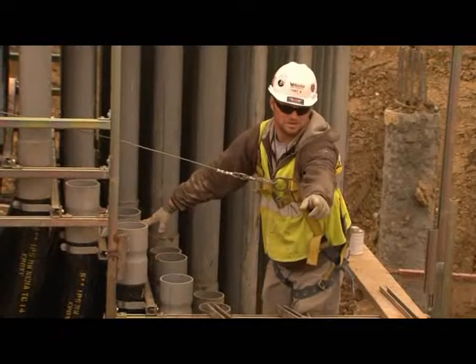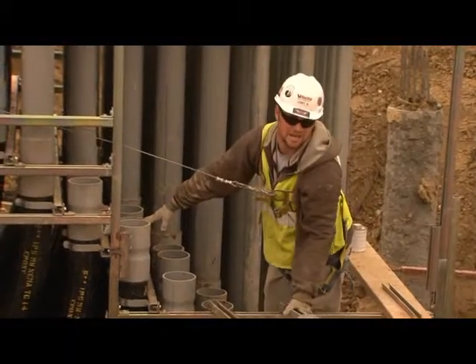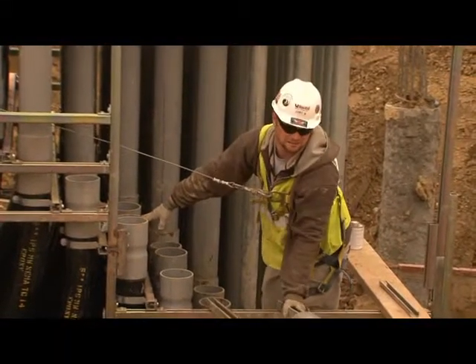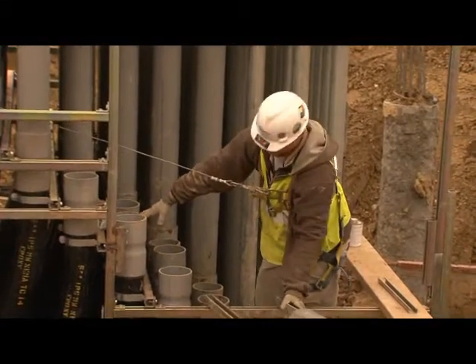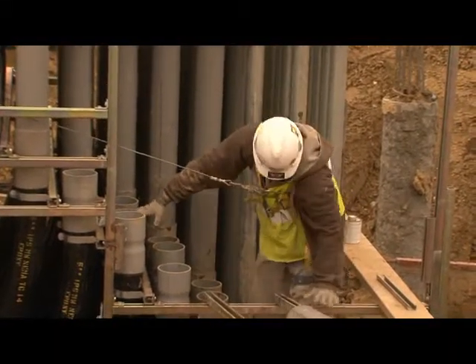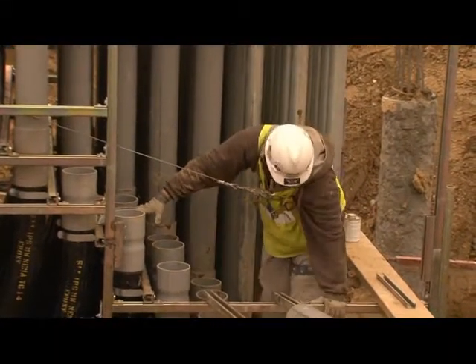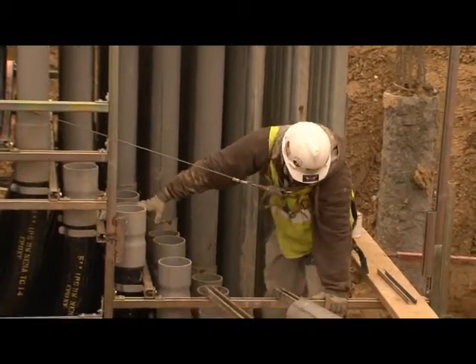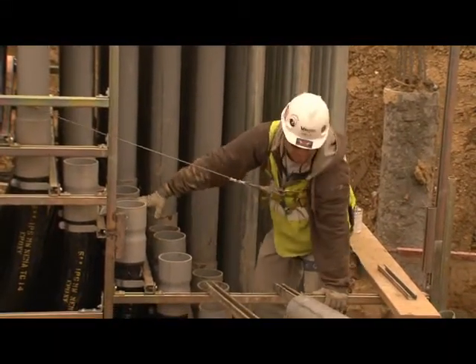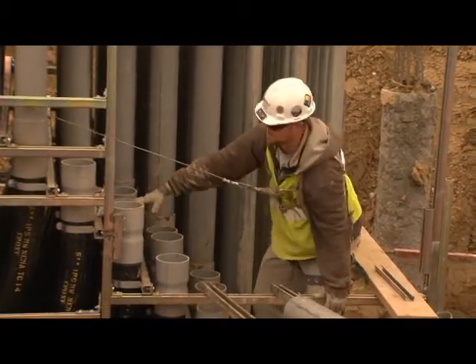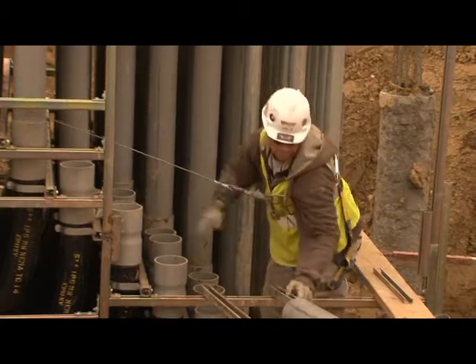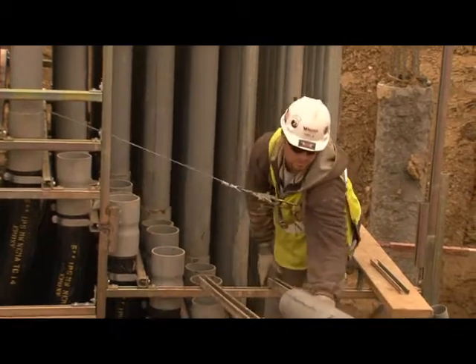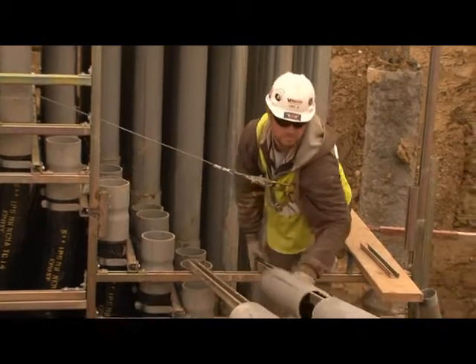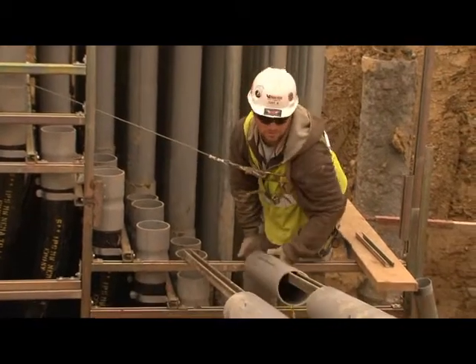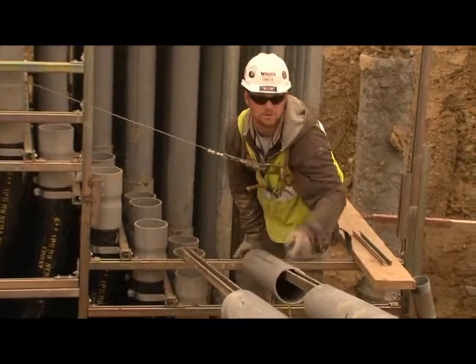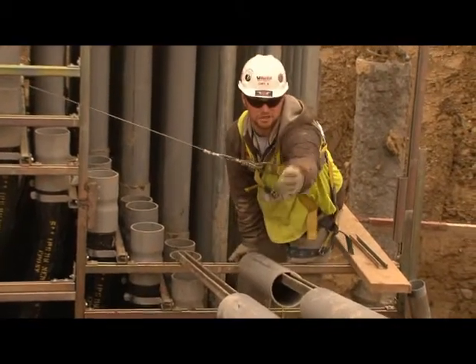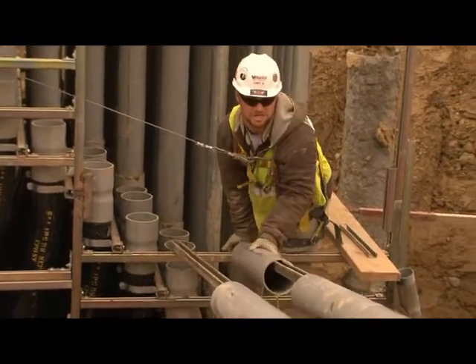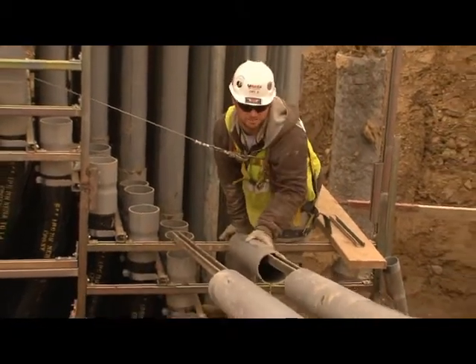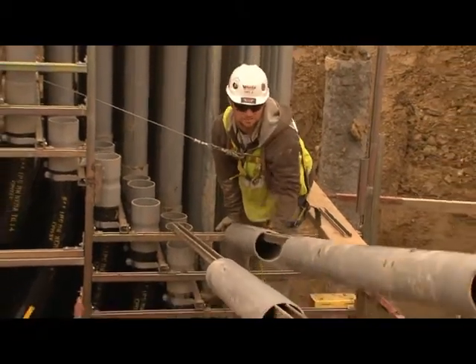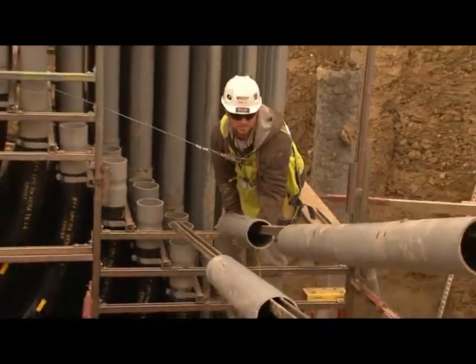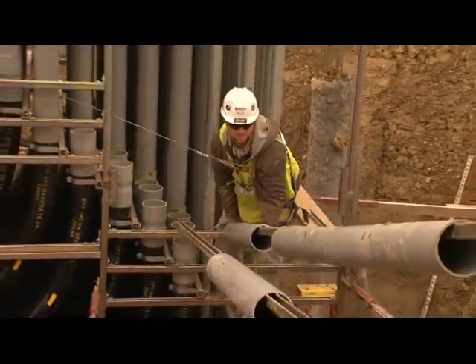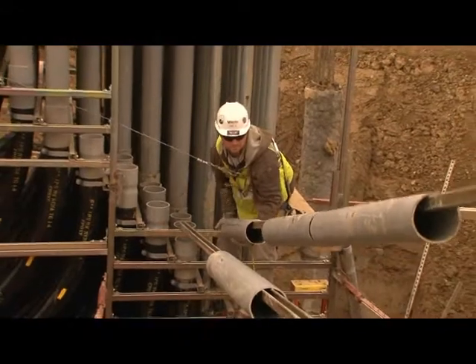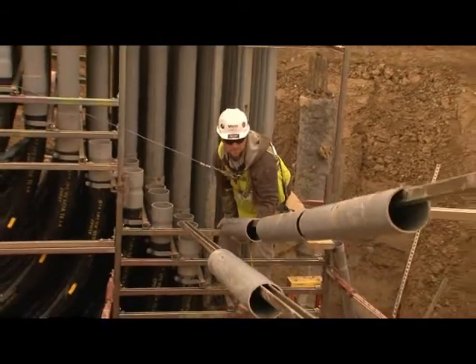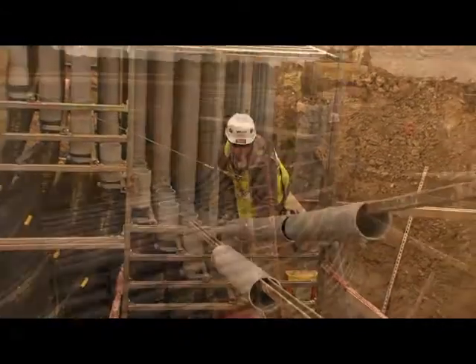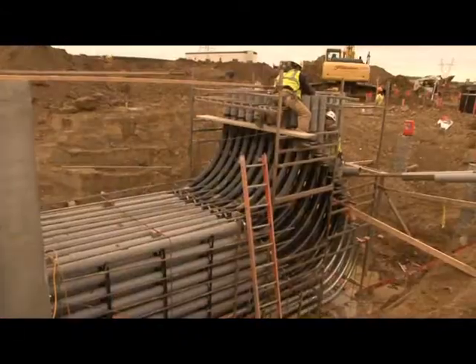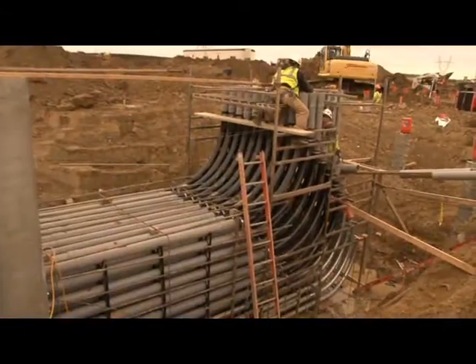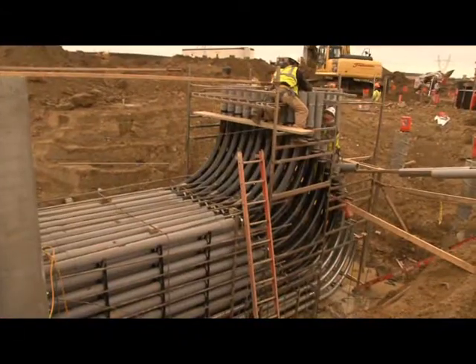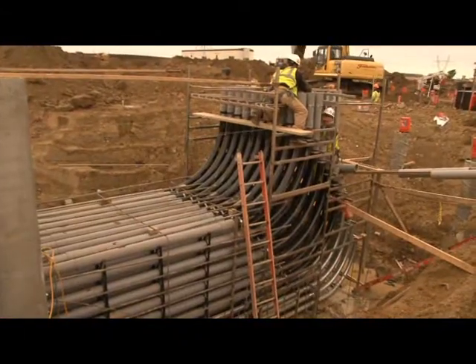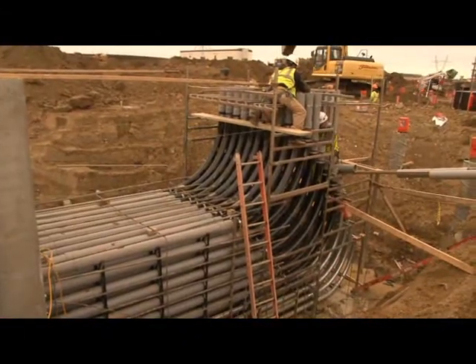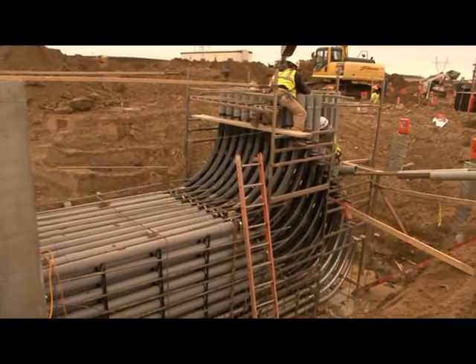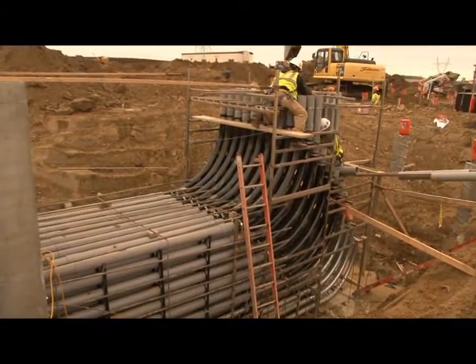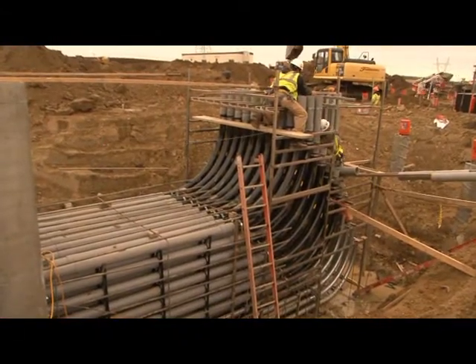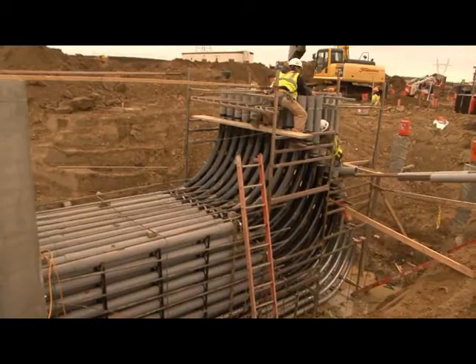Is that R9? Look now, this will be hidden by concrete soon. Lift it up and slide it. At the Deer Creek Station construction site, a lot of the work being done these days is underground, like this duct bank.